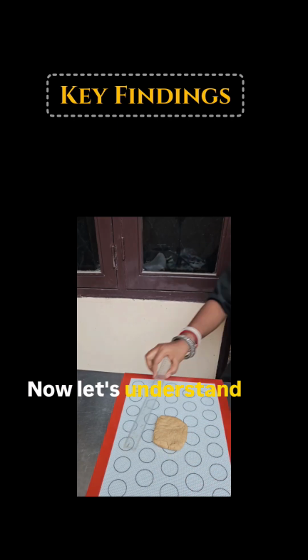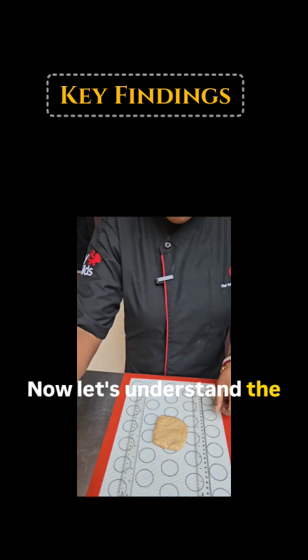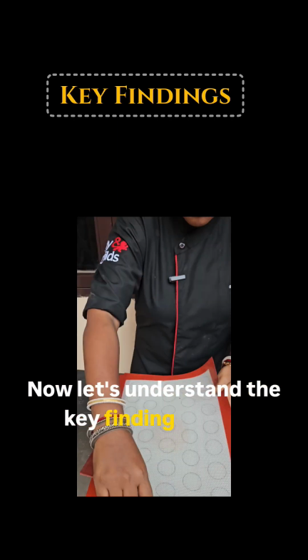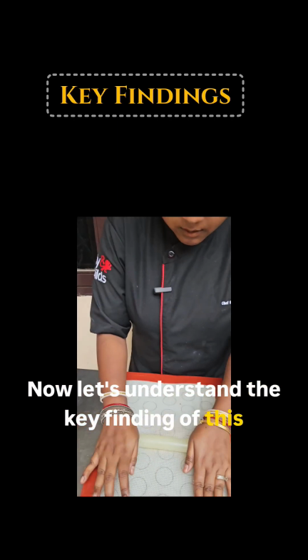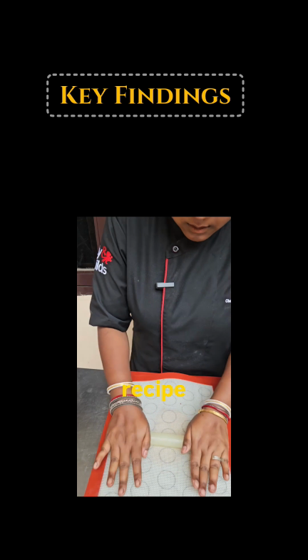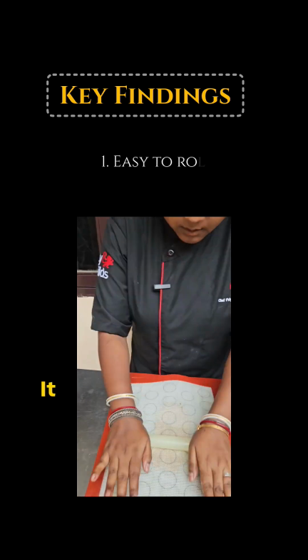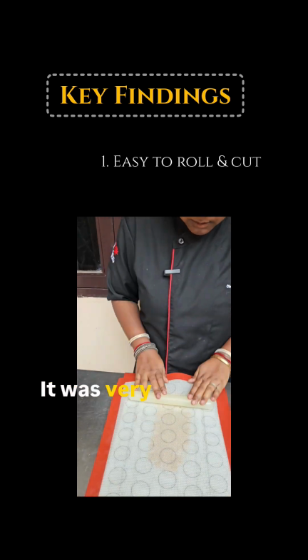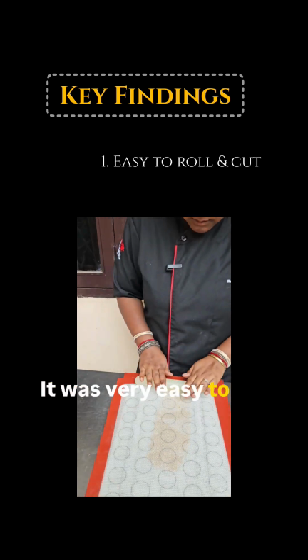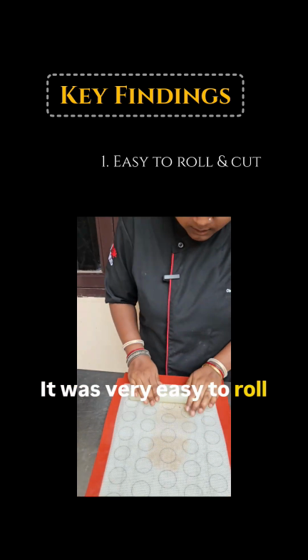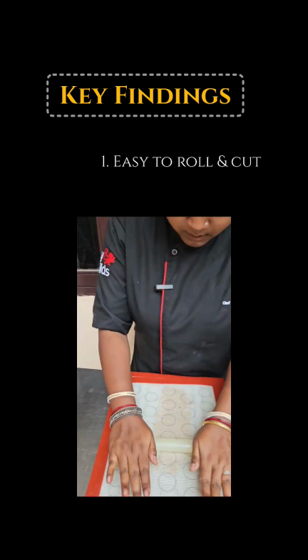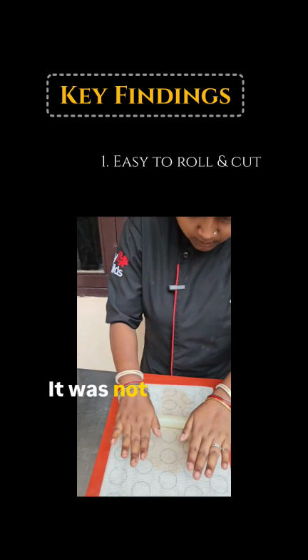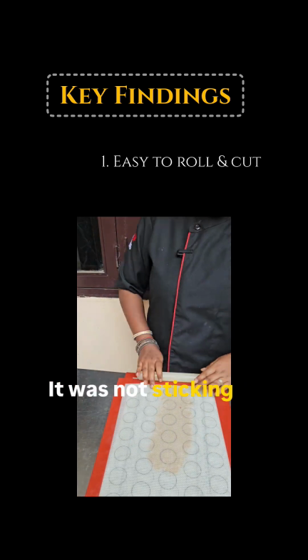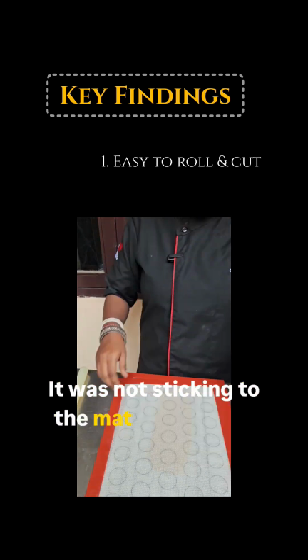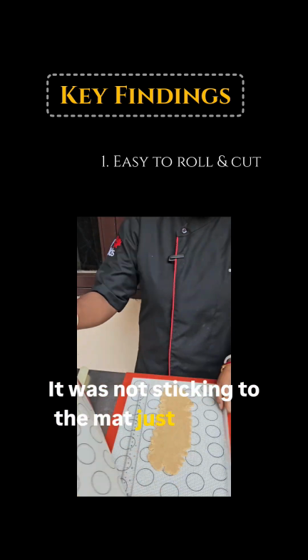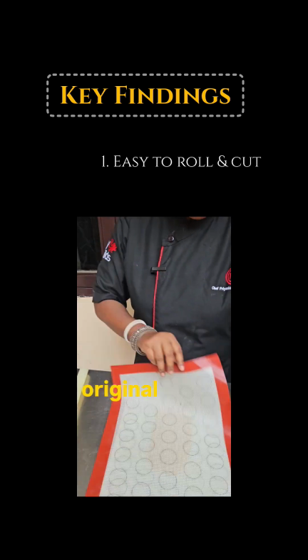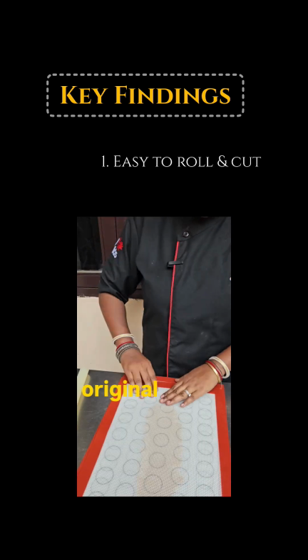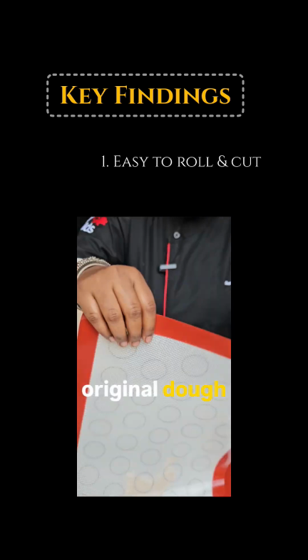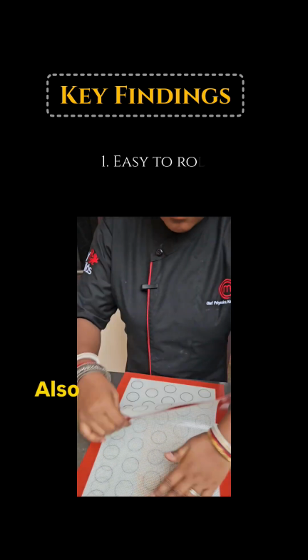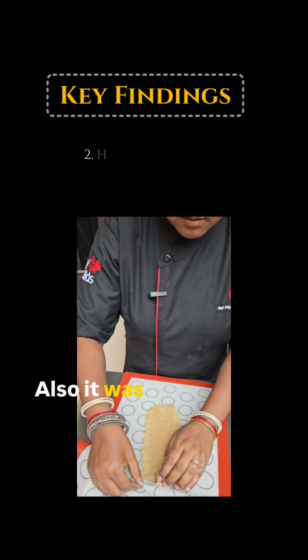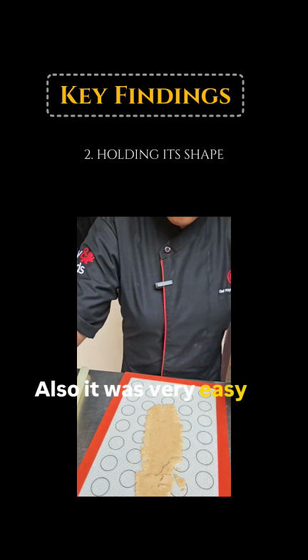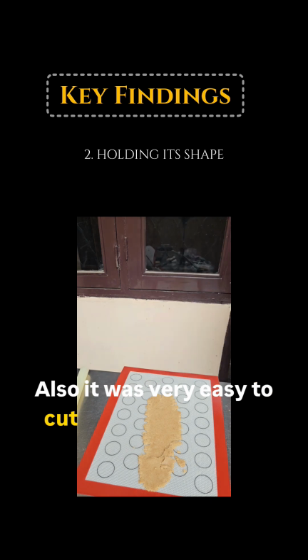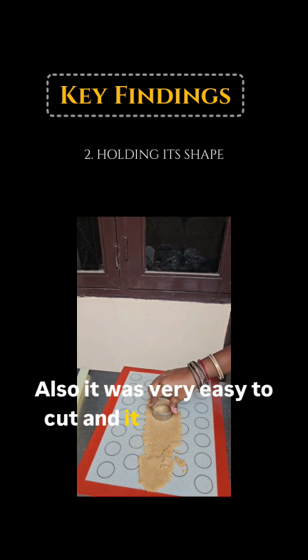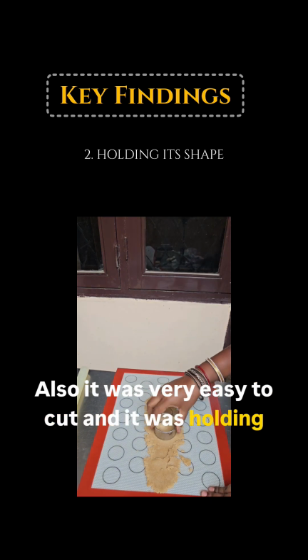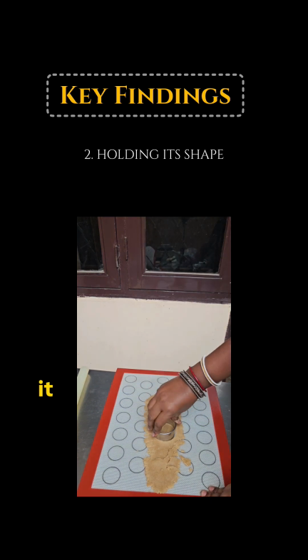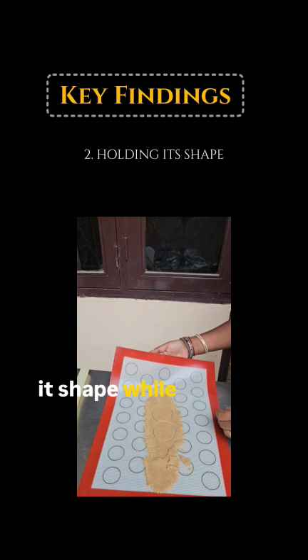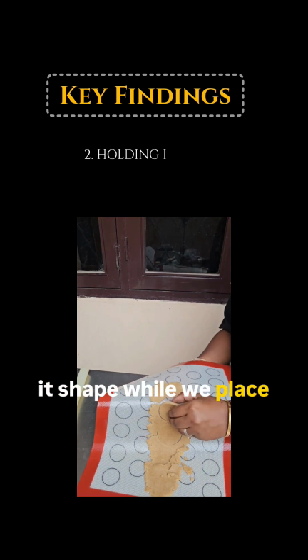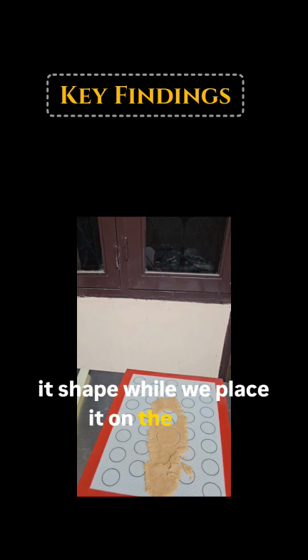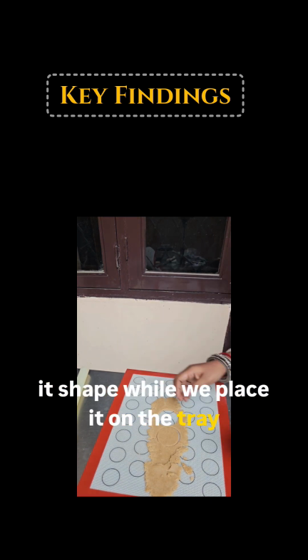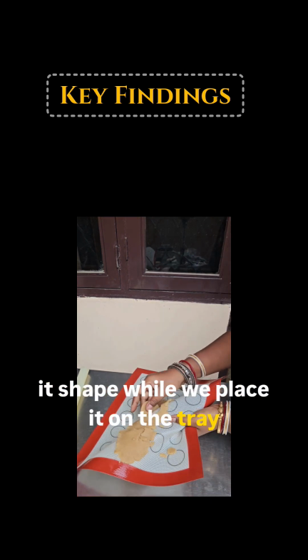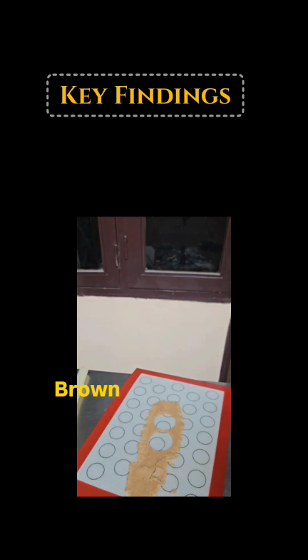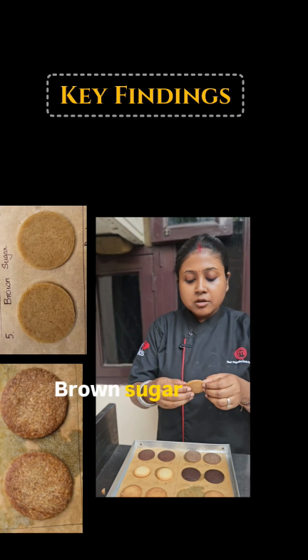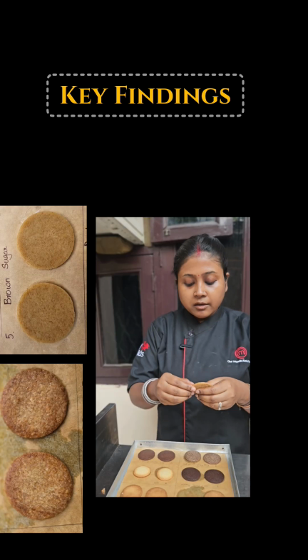Let's understand the key findings of this recipe. It was very easy to roll — it was not sticking to the mat, just like the original dough. It was also very easy to cut and it was holding its shape while we placed it on the tray.